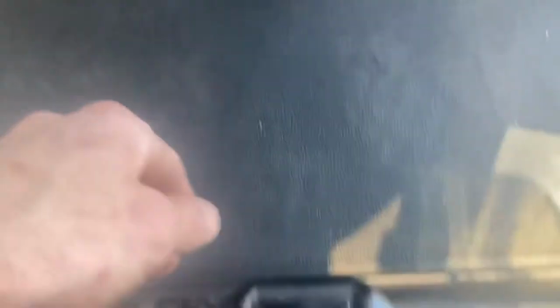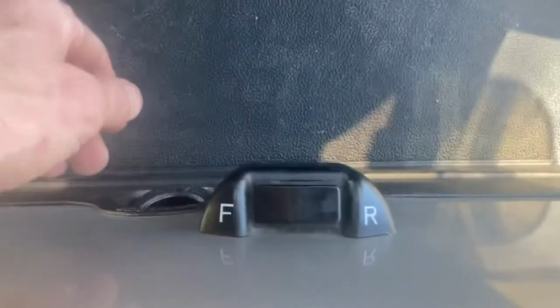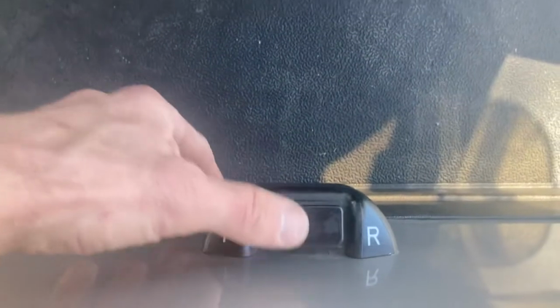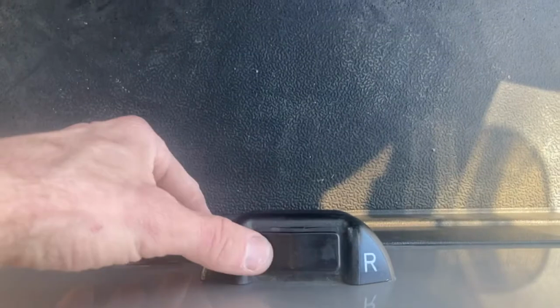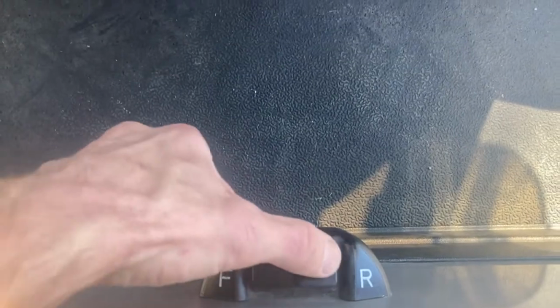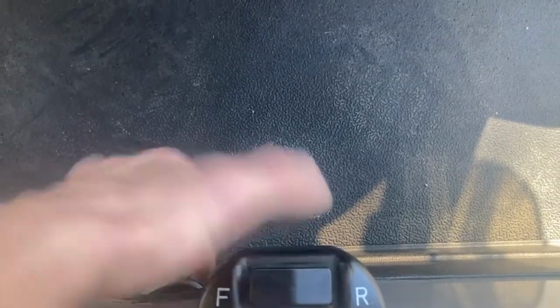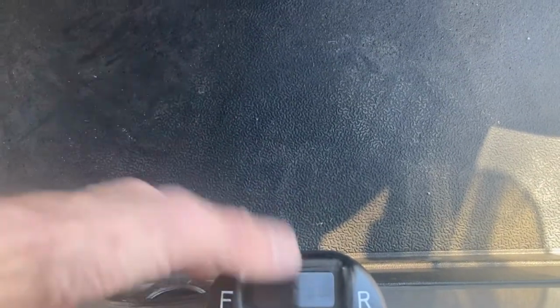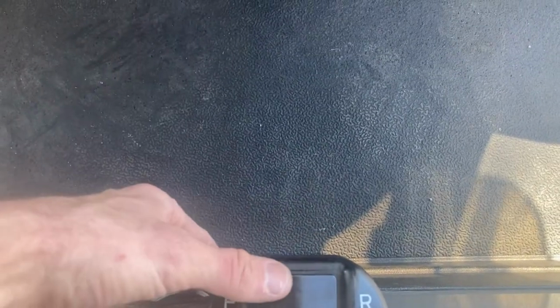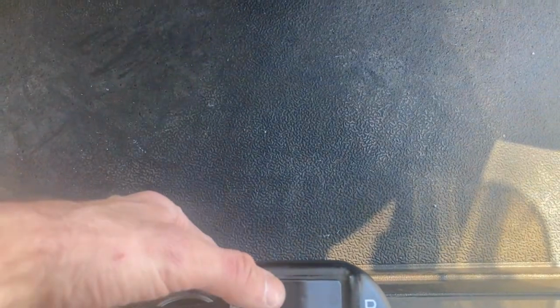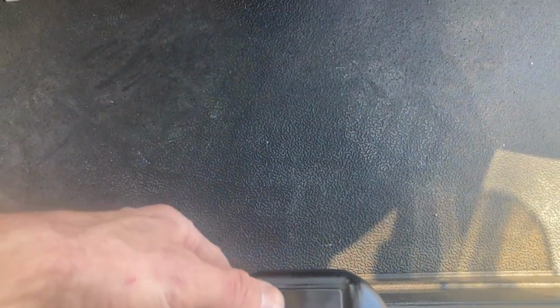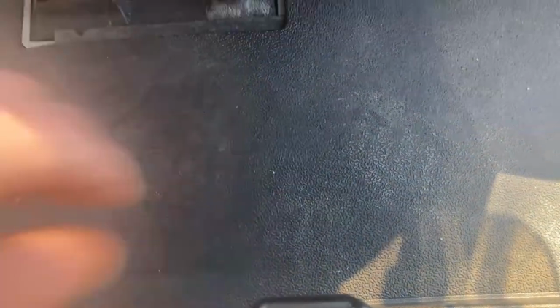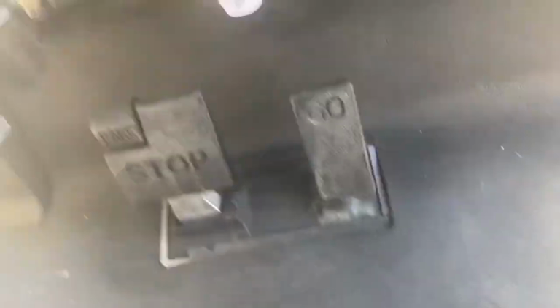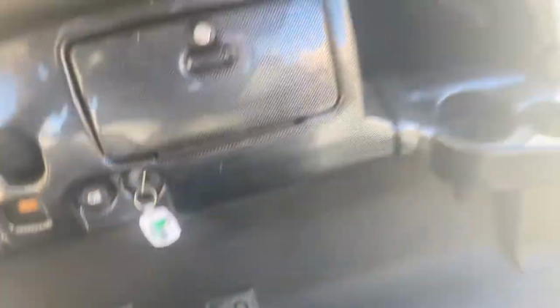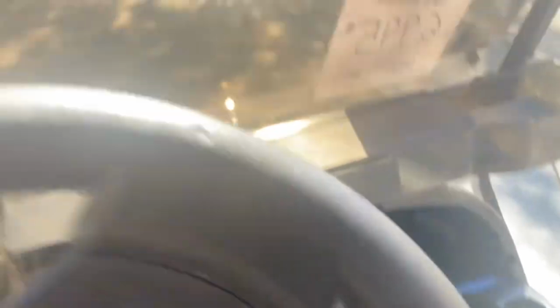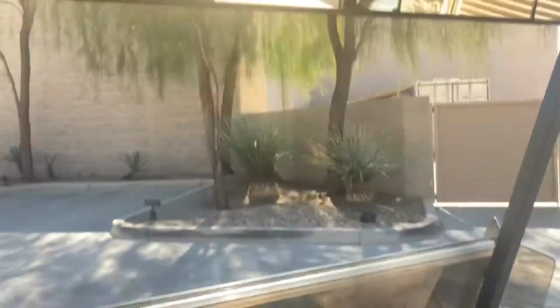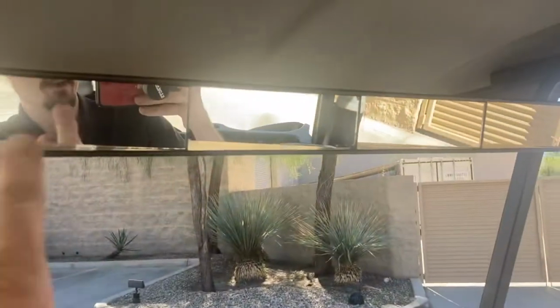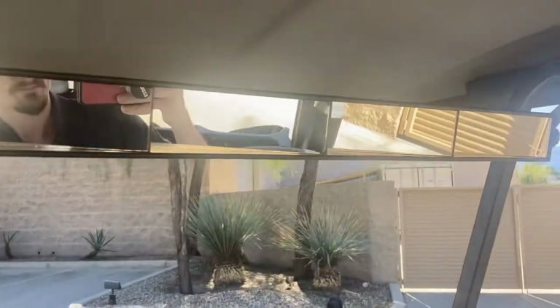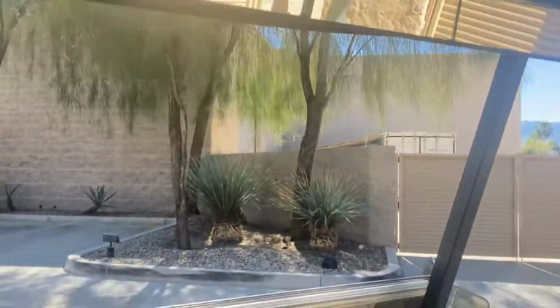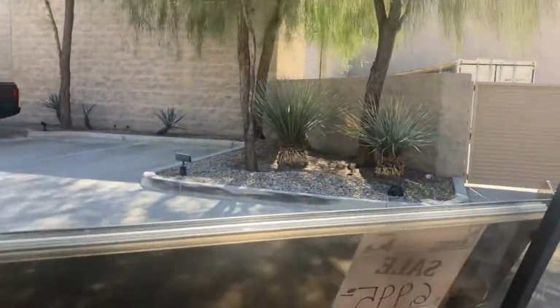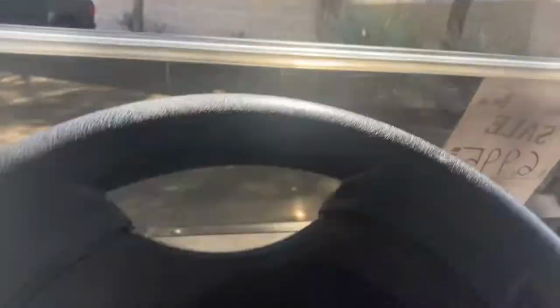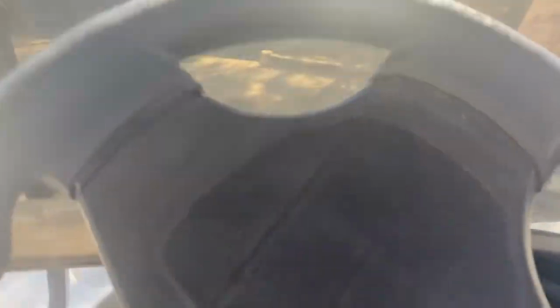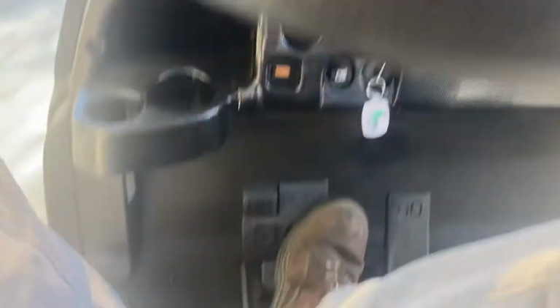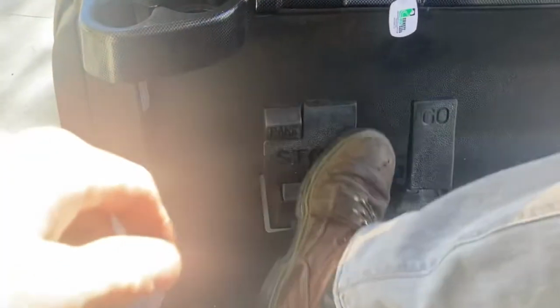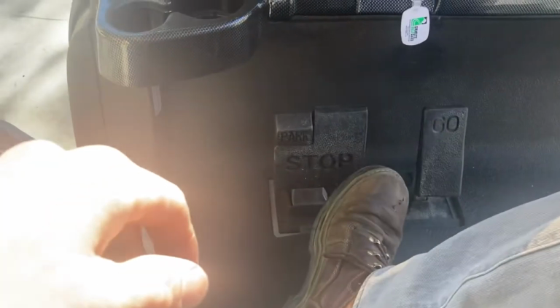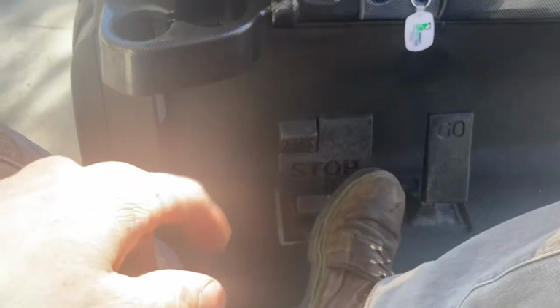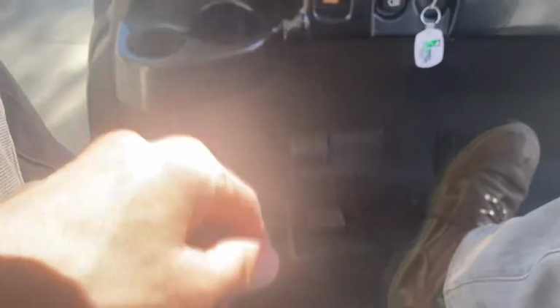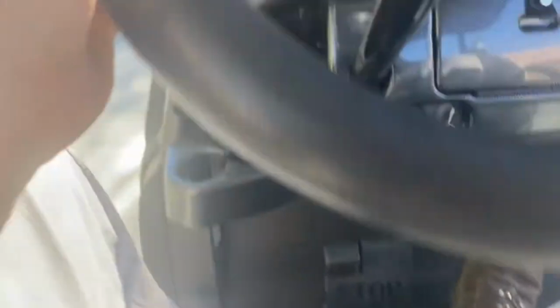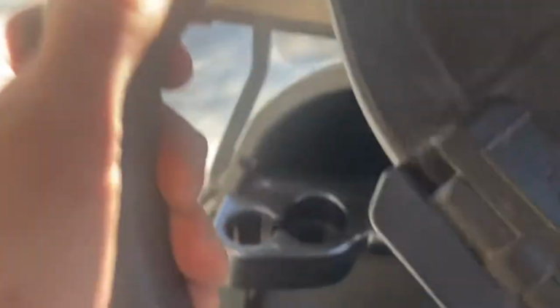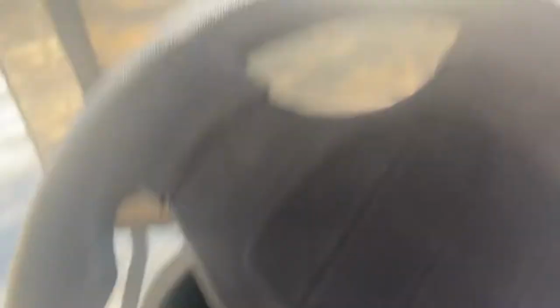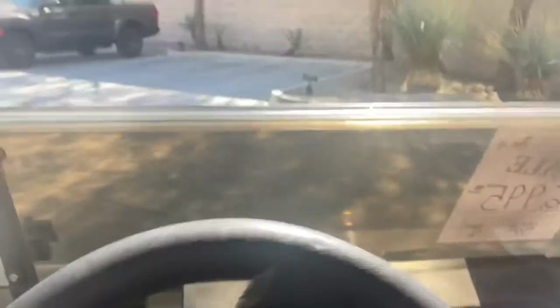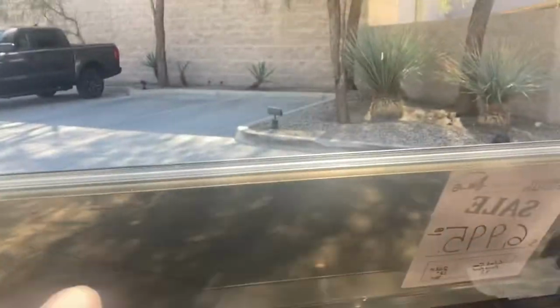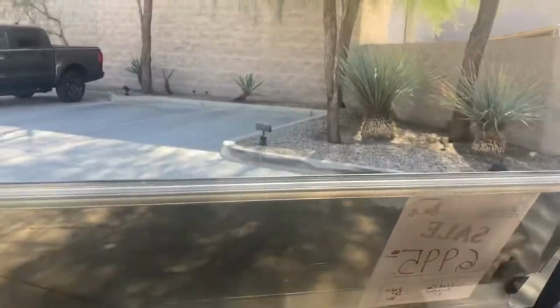Push button forward, reverse. So forward, neutral, reverse. Got your backup buzzer. Five panel wing mirror. We'll make sure we're on — go ahead and hit the brake. Hit the brake to release. And we'll take it for a little spin here.